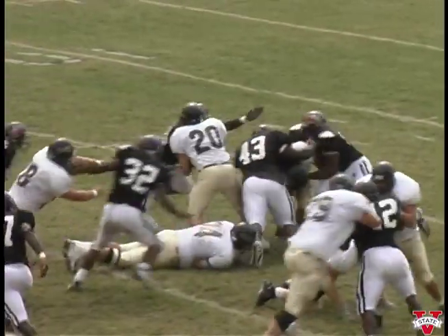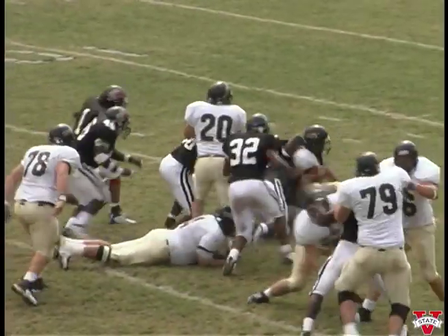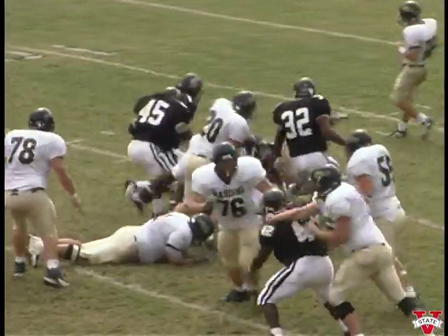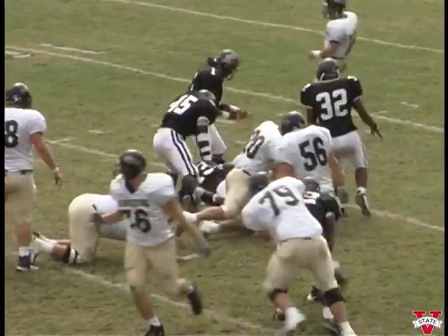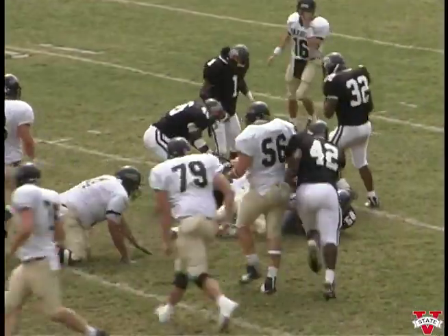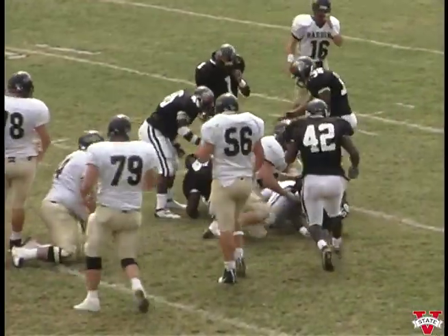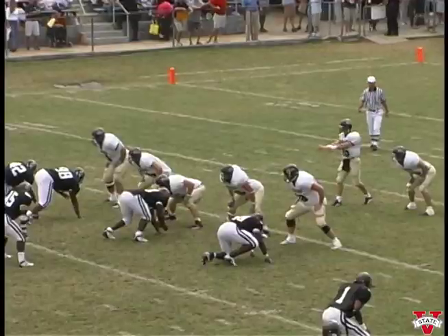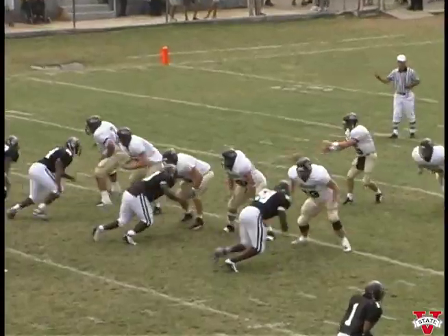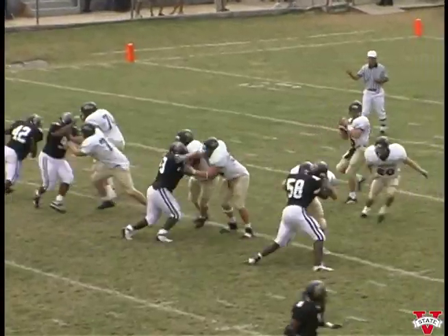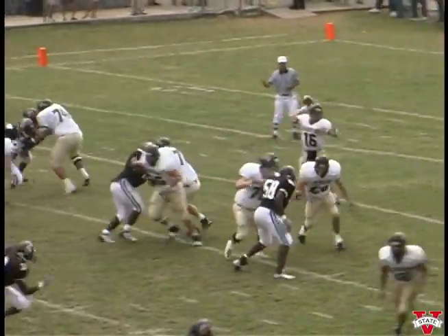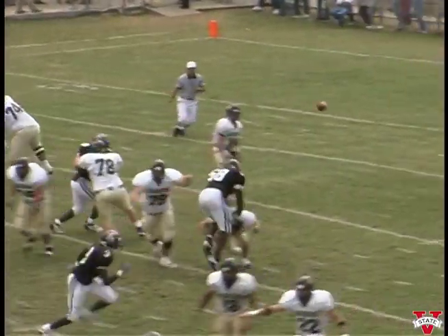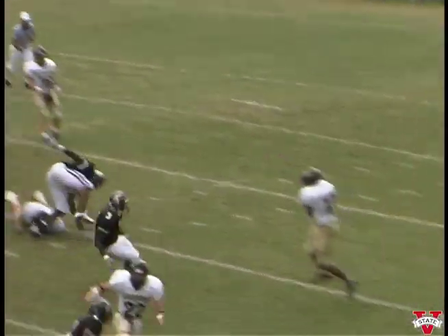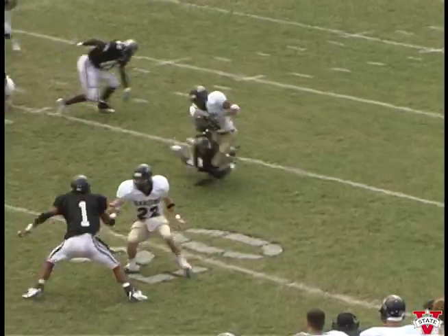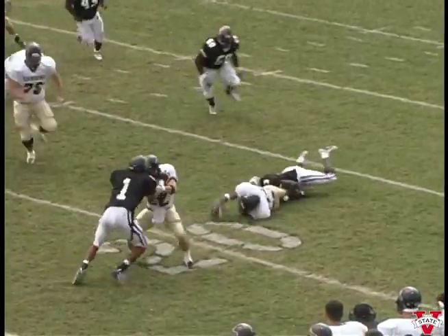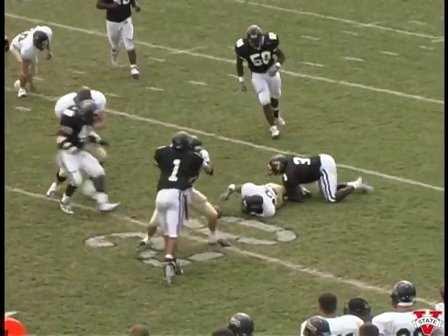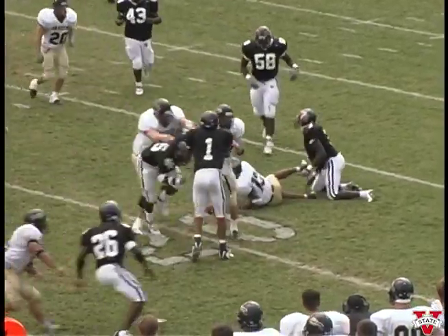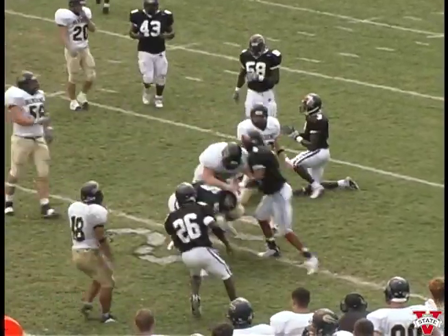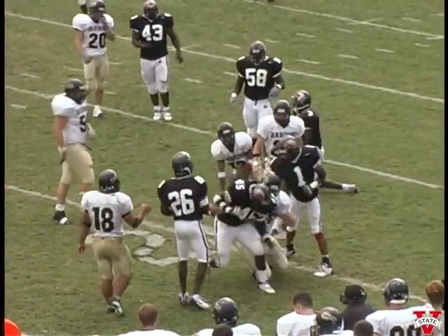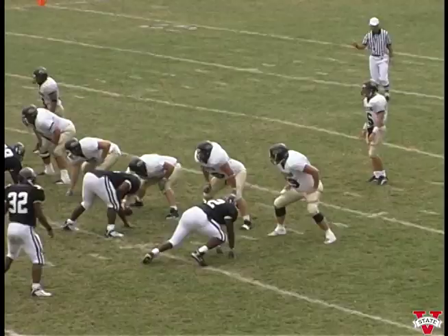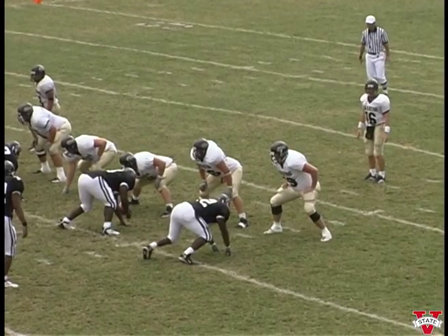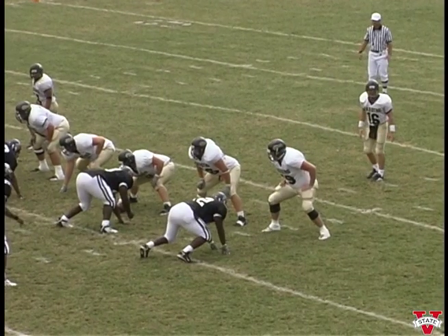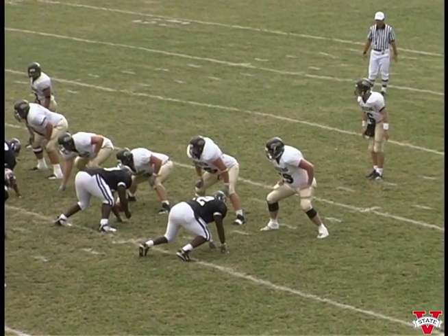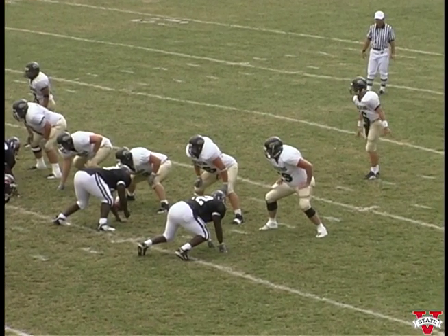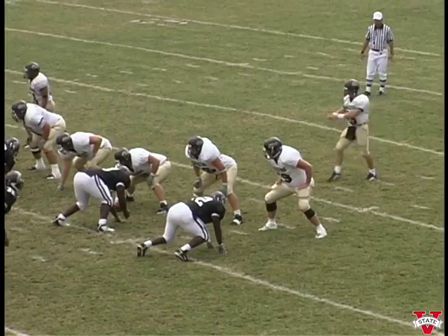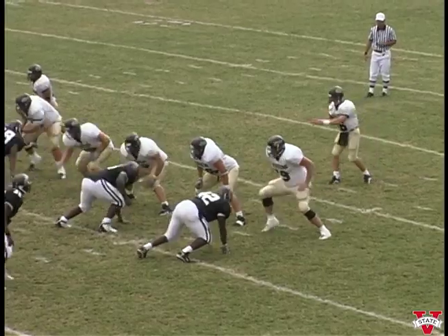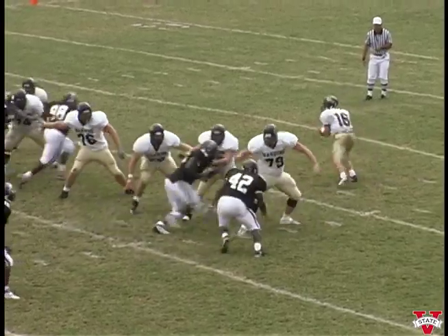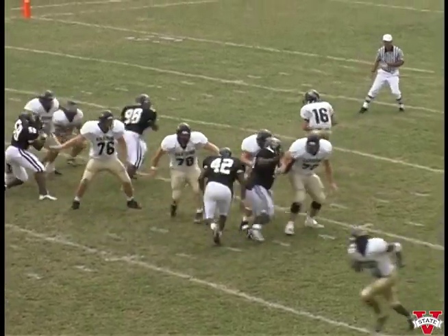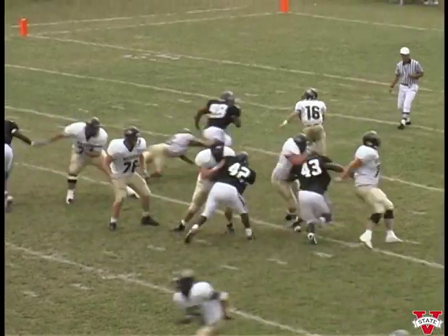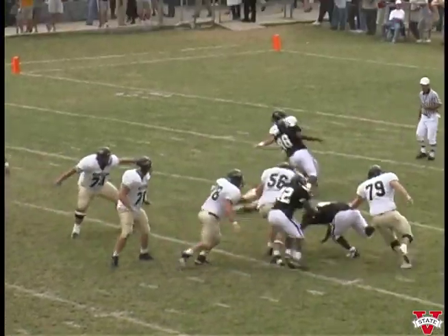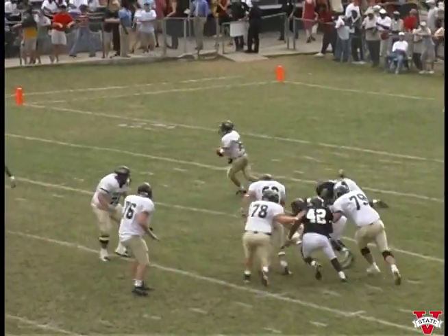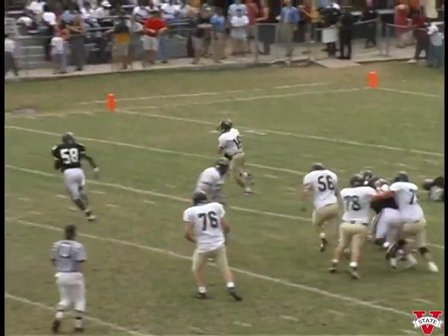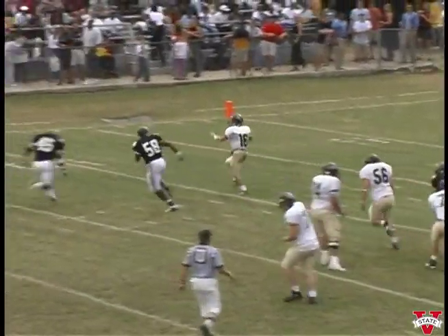They give it to the I-back trying to come up the middle — nothing there. He's brought down by Dwayne Smith. He wants to throw quickly out in the flat — catch is made. Immediately Sid Dickerson knocks him down. They lead fourteen to nothing. They've got to get it out to our thirty-yard line for the first down. We're chasing — Dwayne Smith grabs him, misses him. Throws it downfield — incomplete.